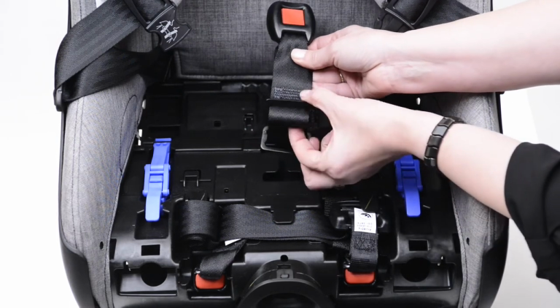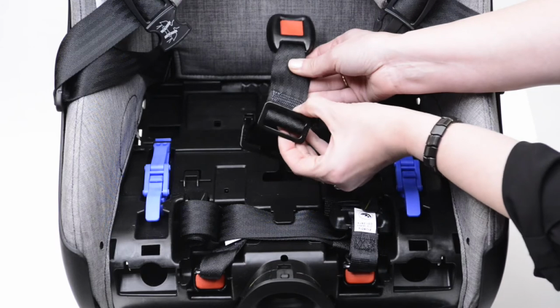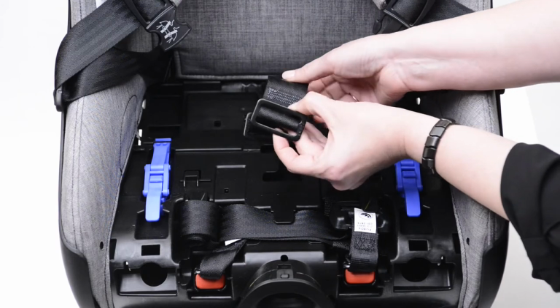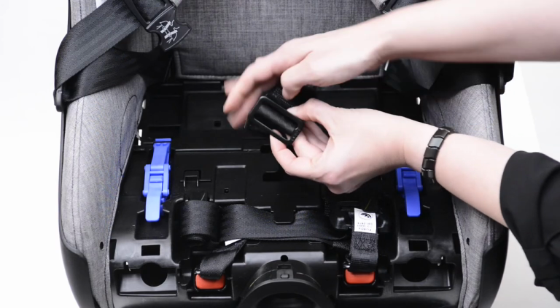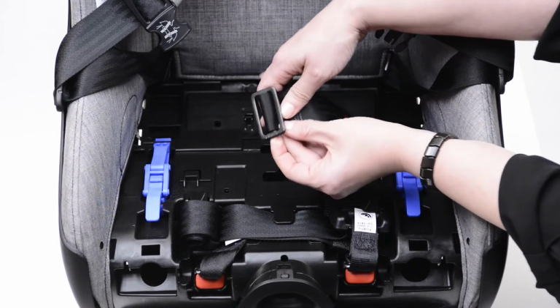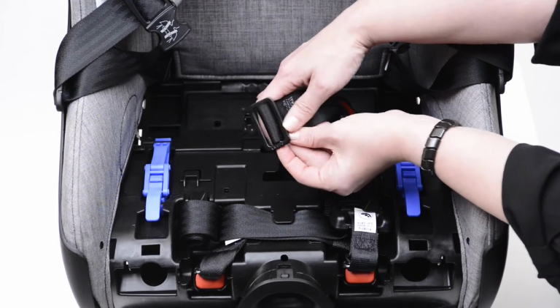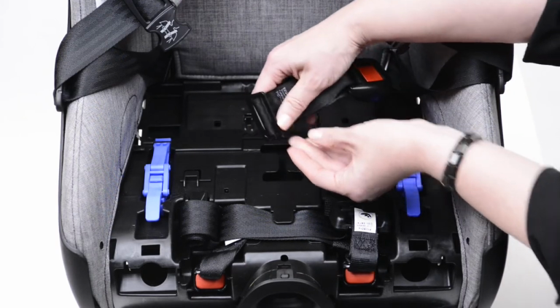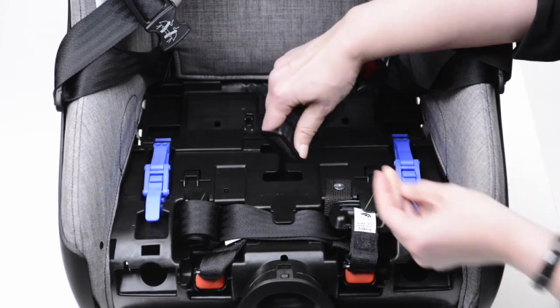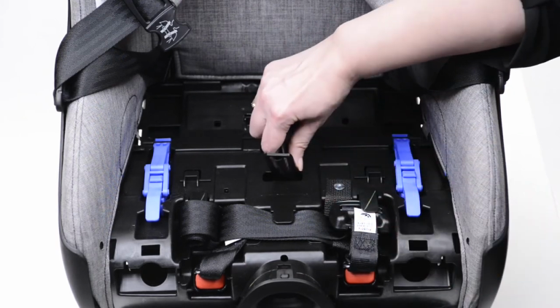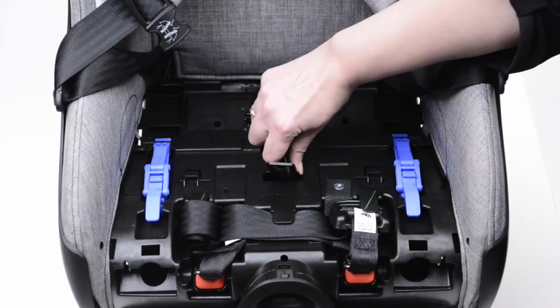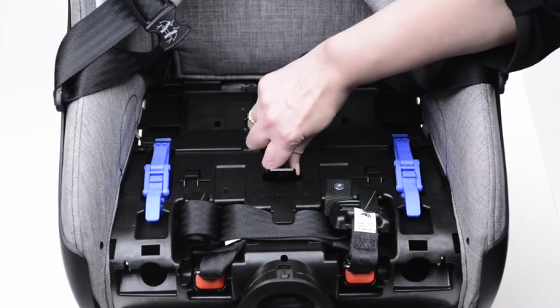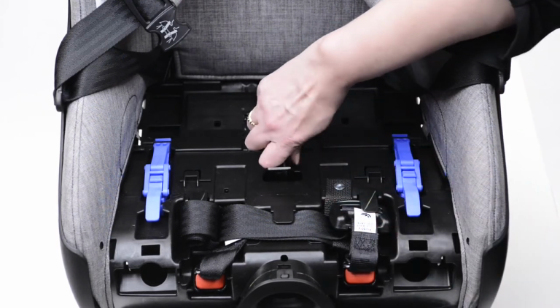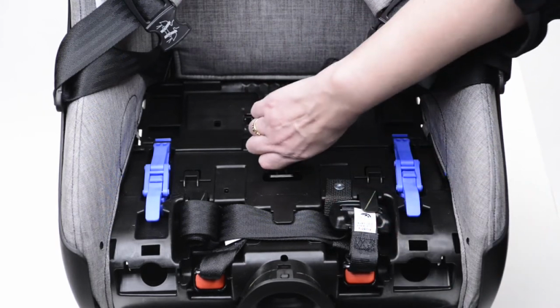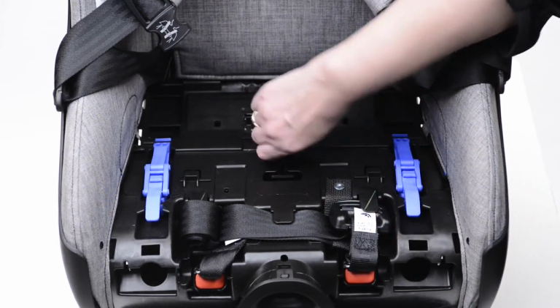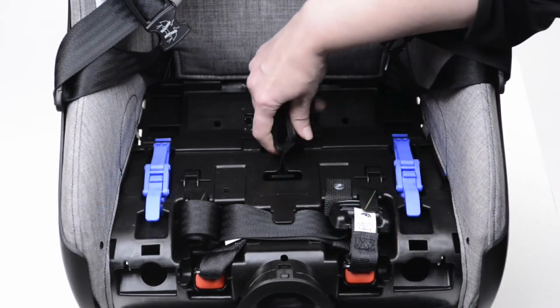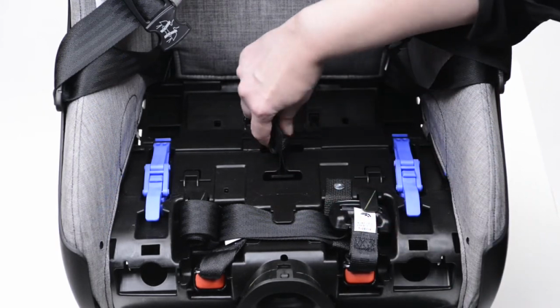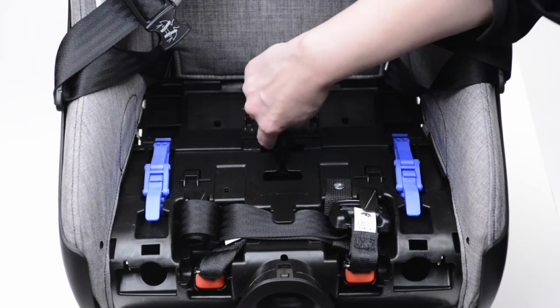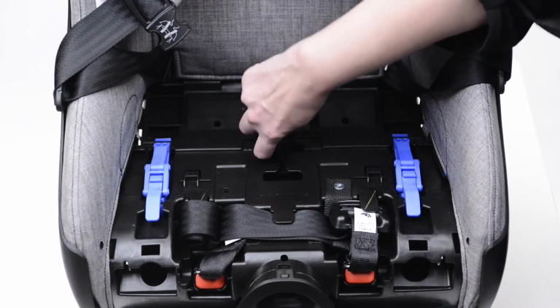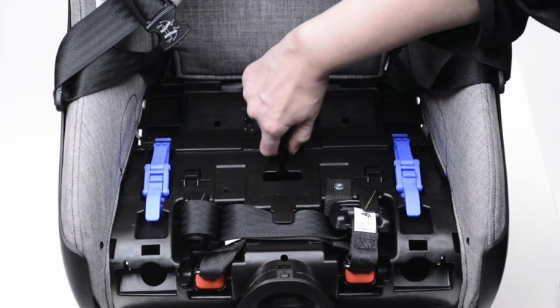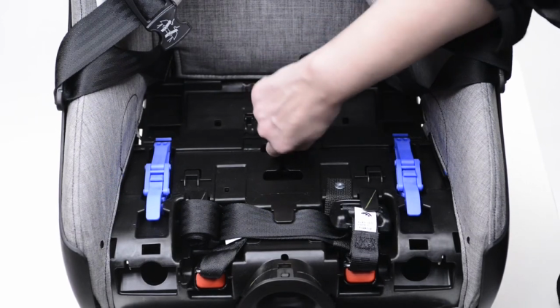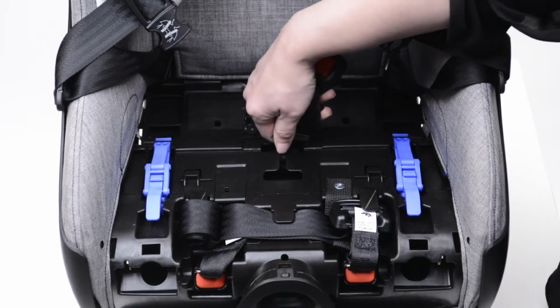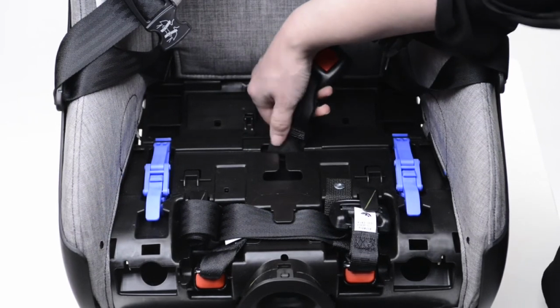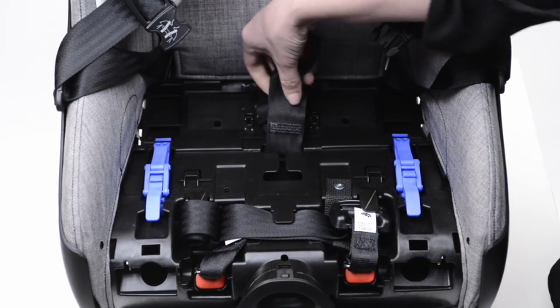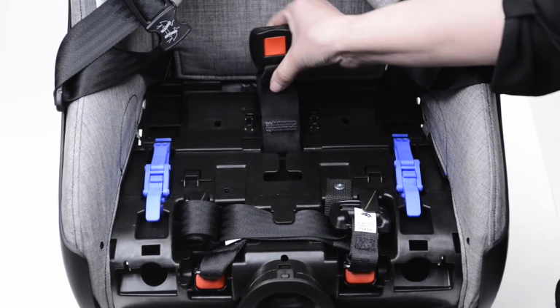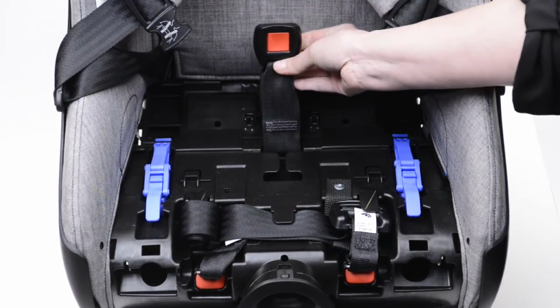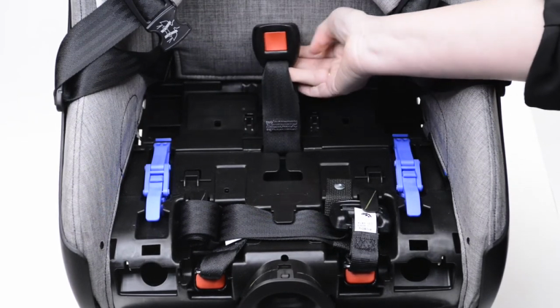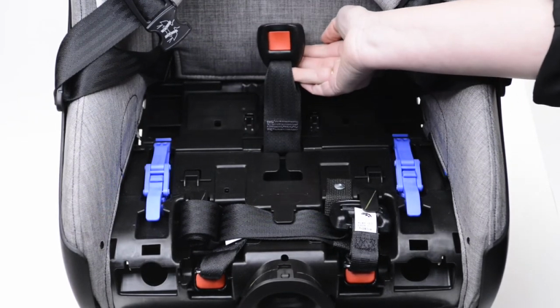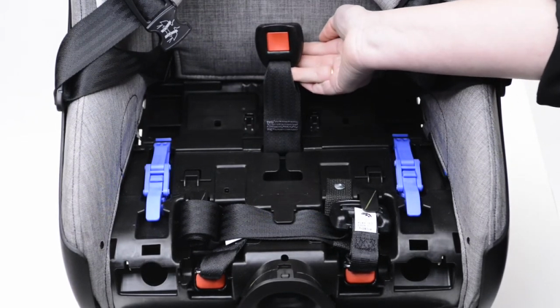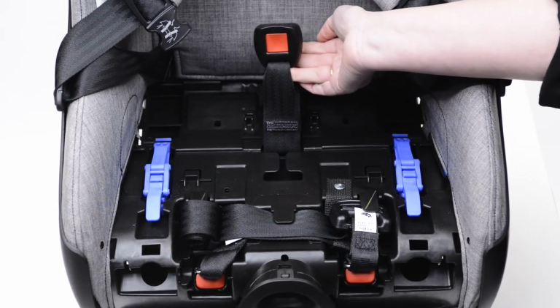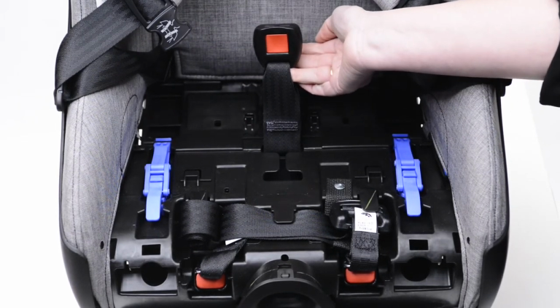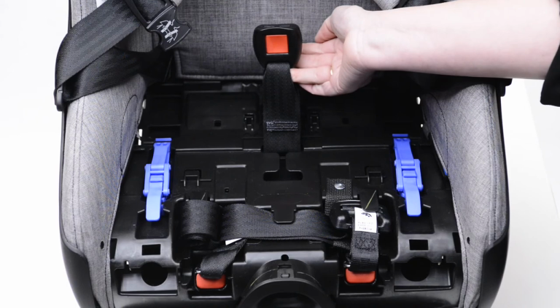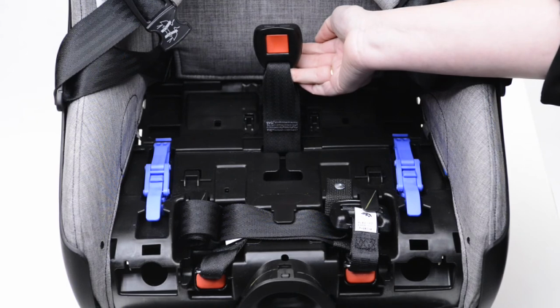Select the shorter length, then align it back with the front and slide it all the way back, straightening it out so that the red release button is facing out.